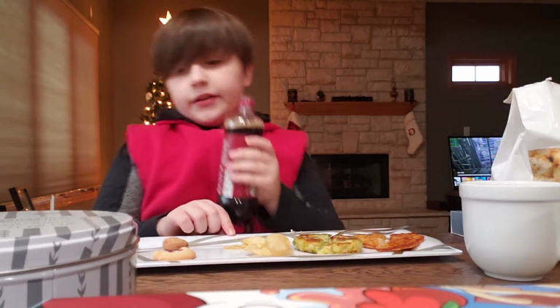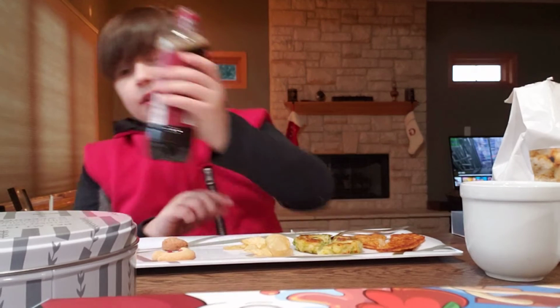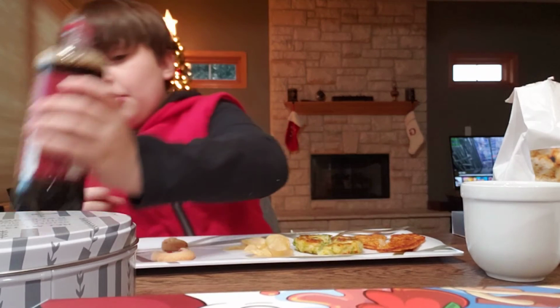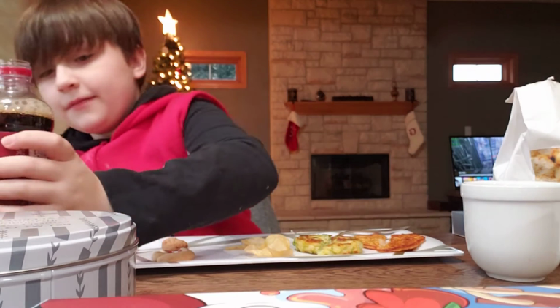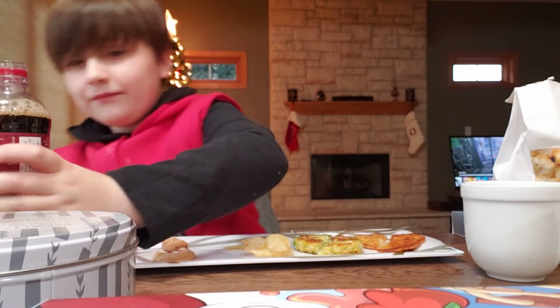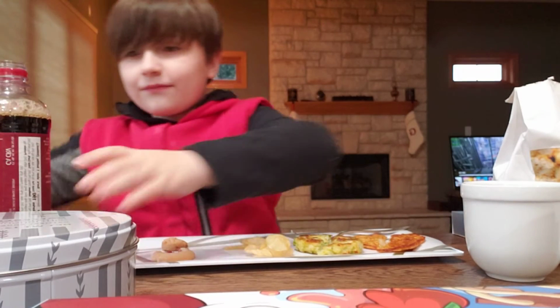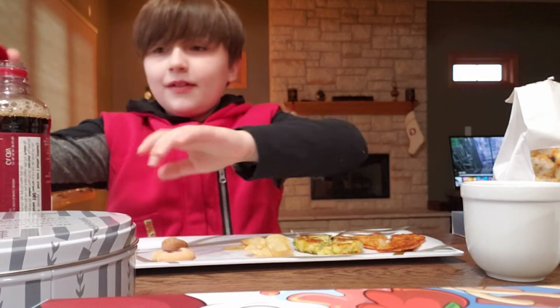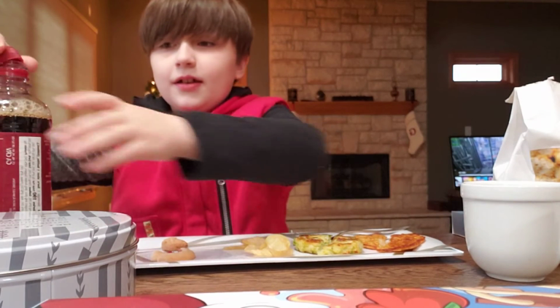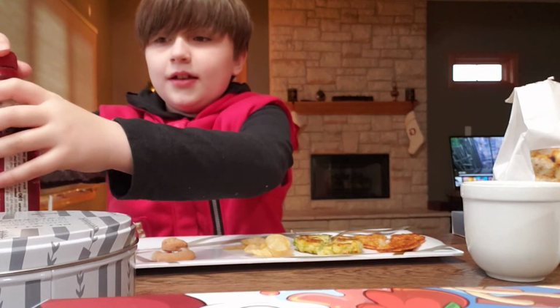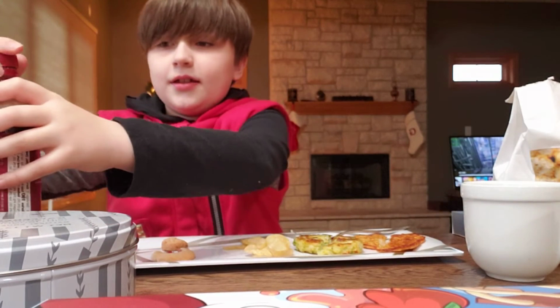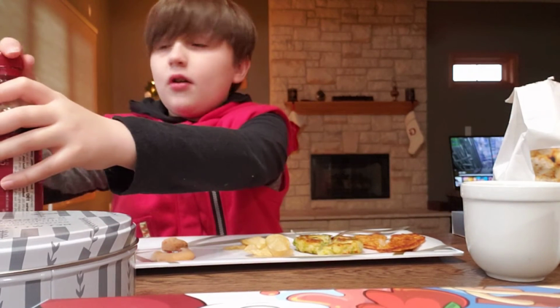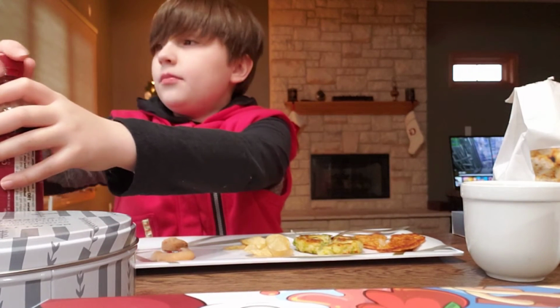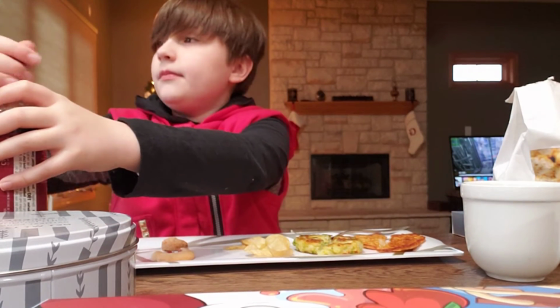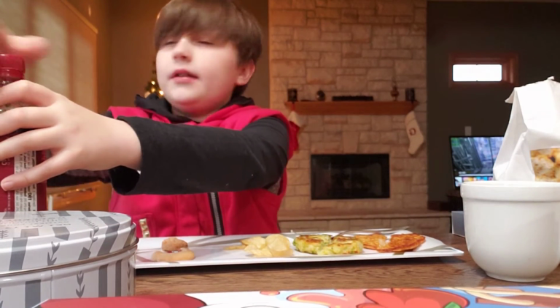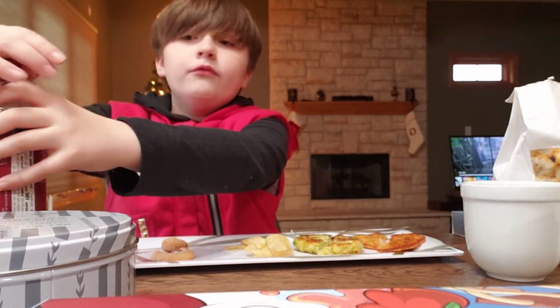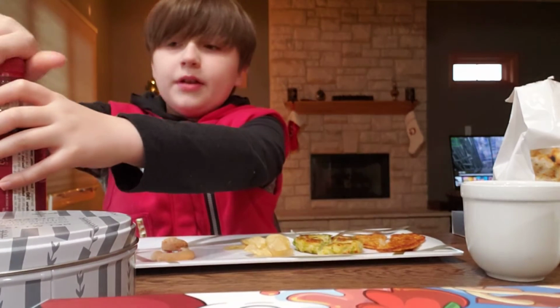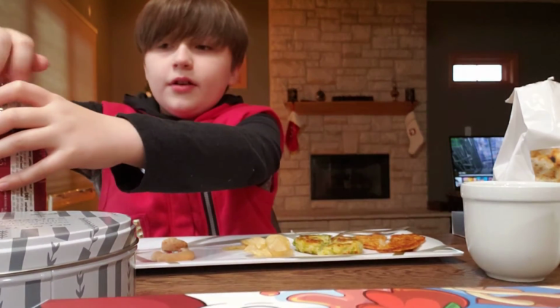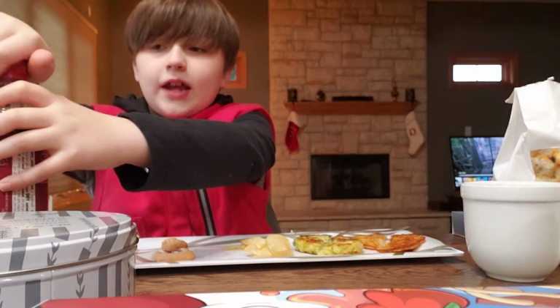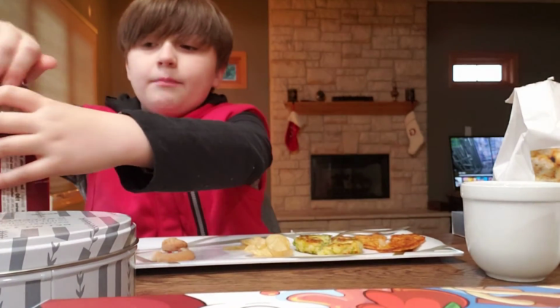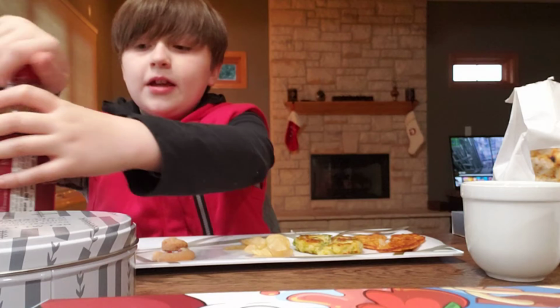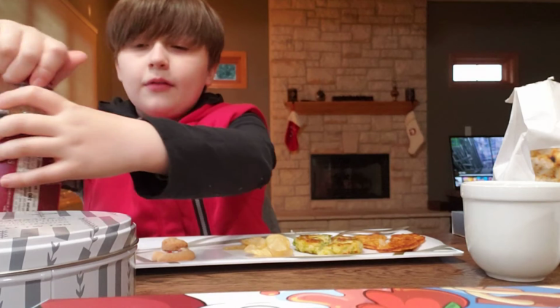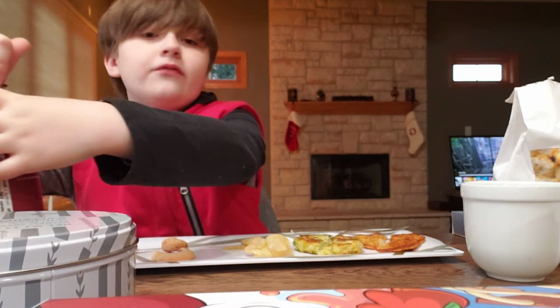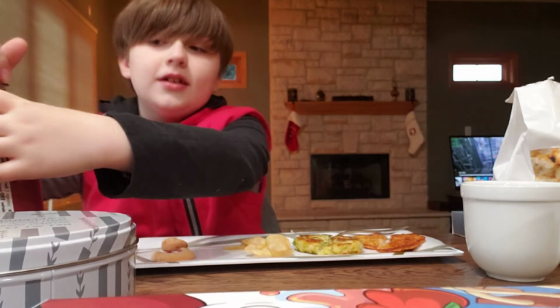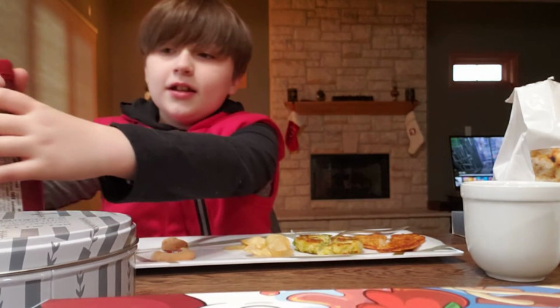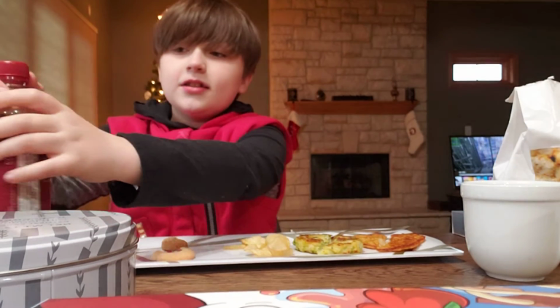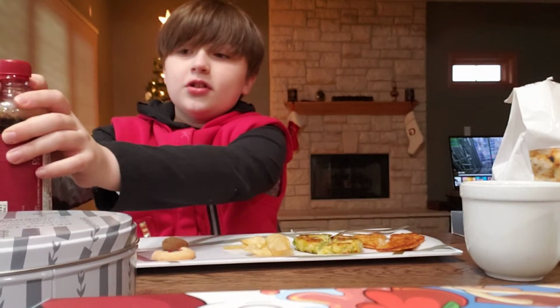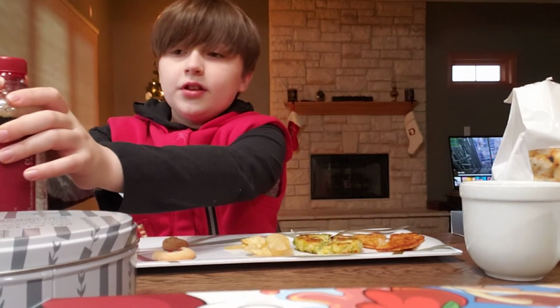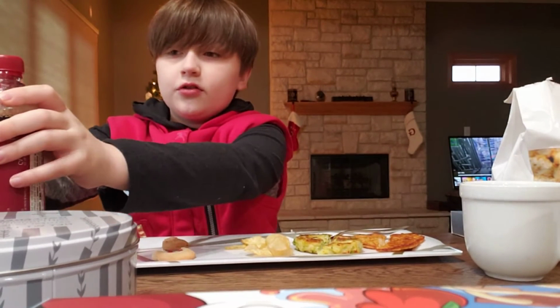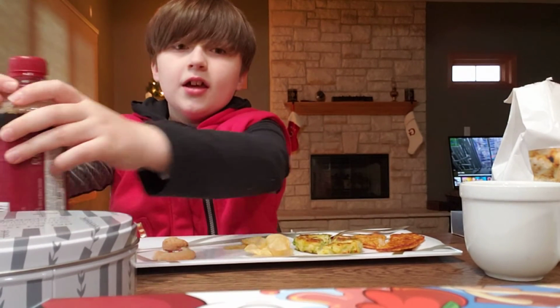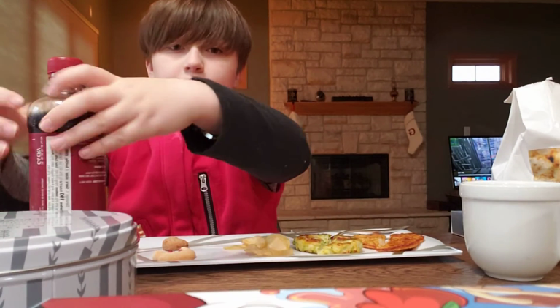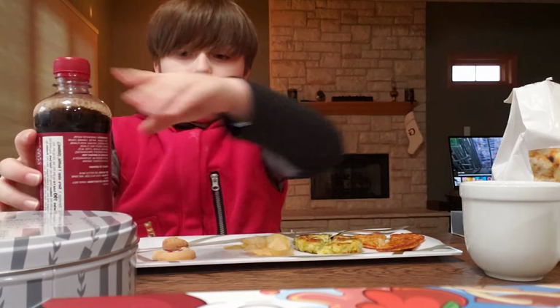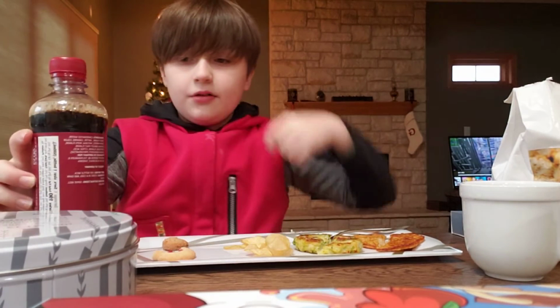Tastes like Coke. Tastes like Coke and root beer had a baby. I would definitely get it again. It's actually a really good drink. Pretty cheap too.